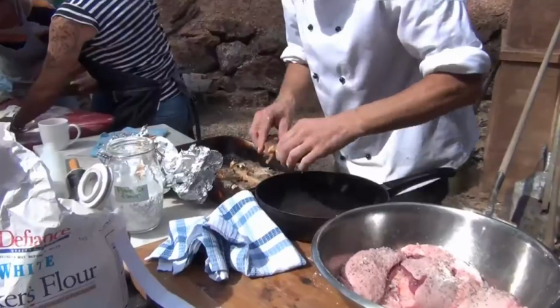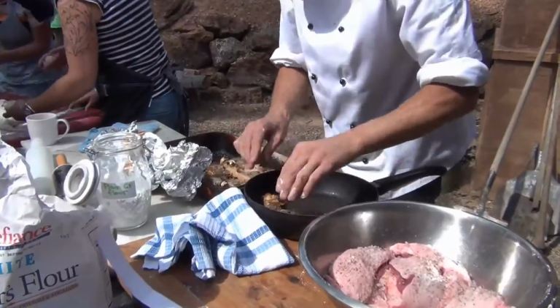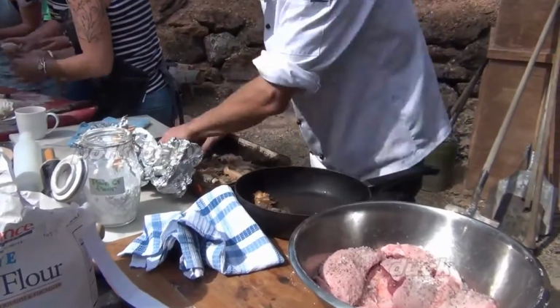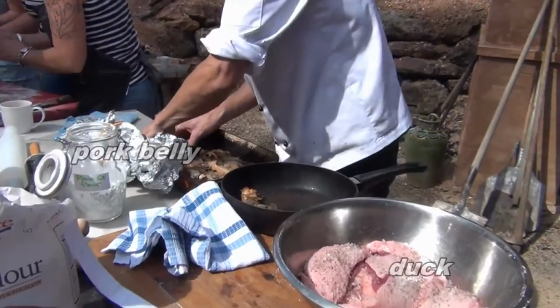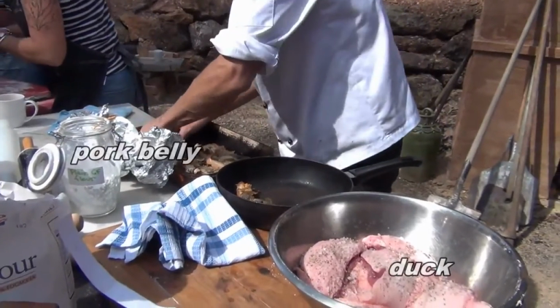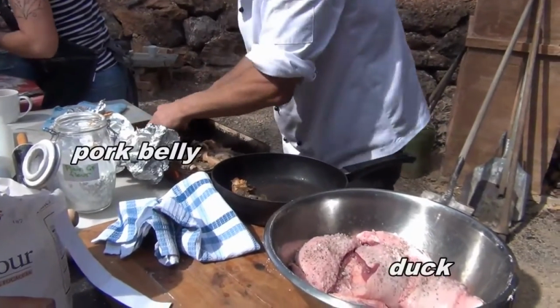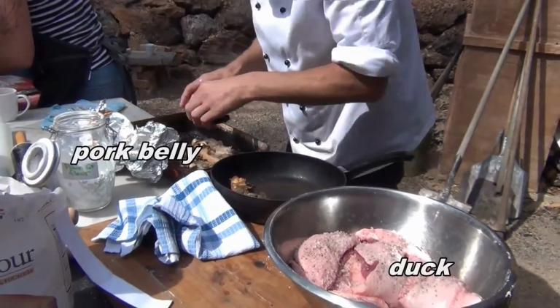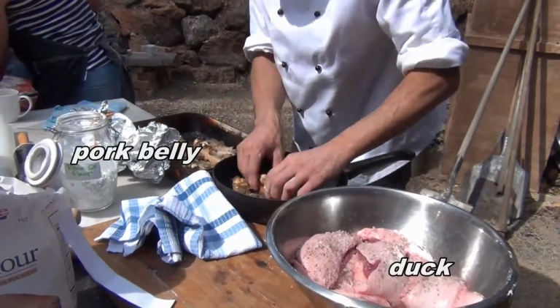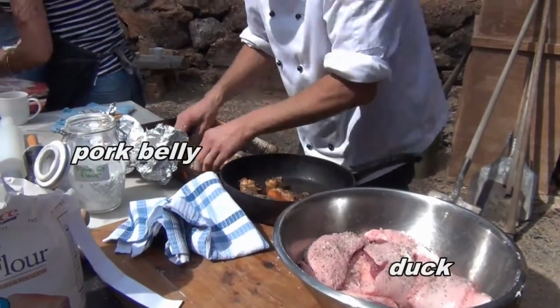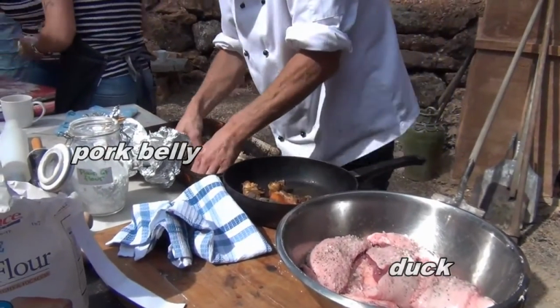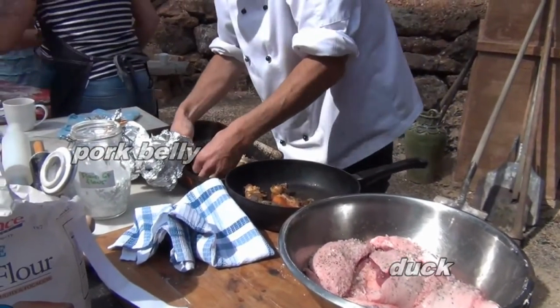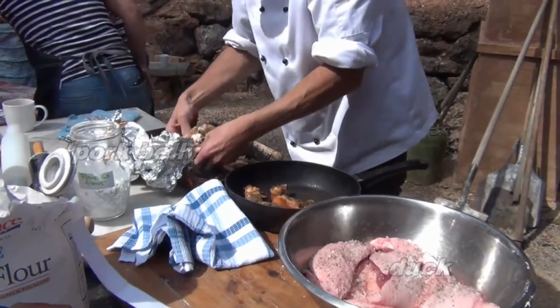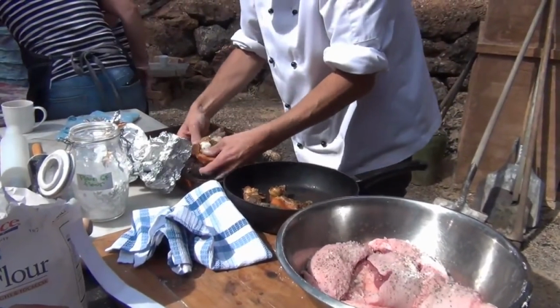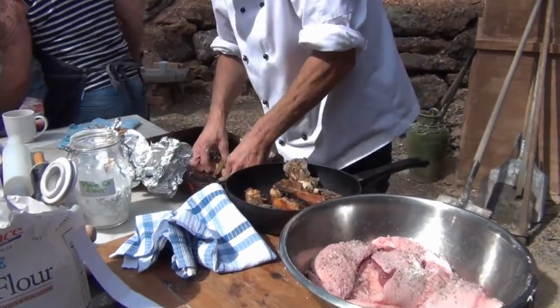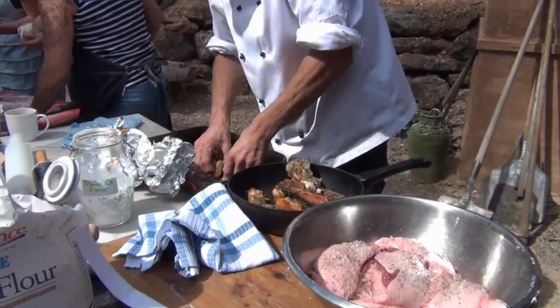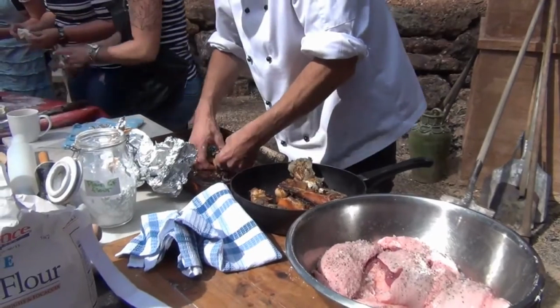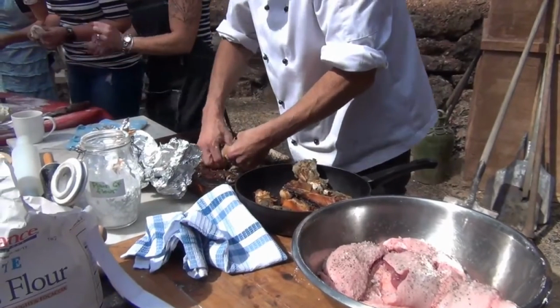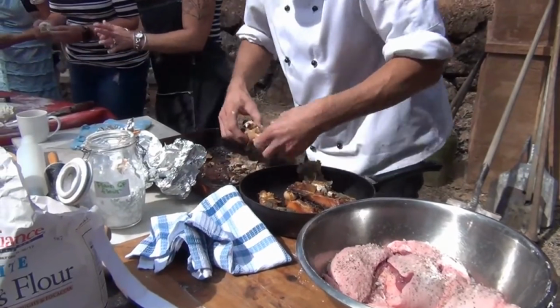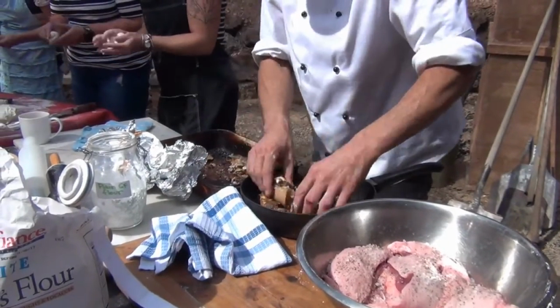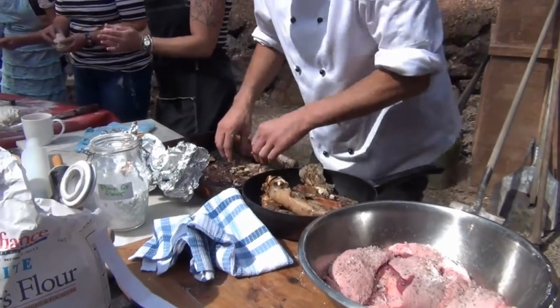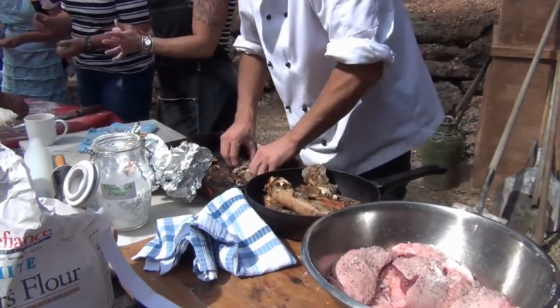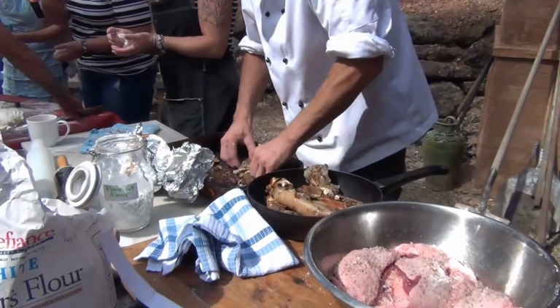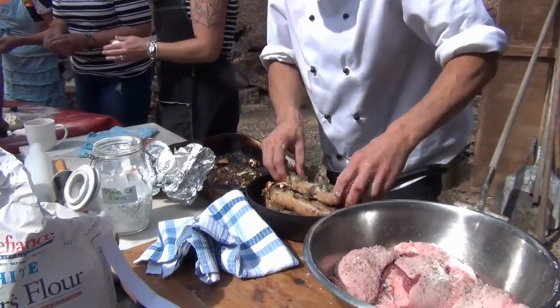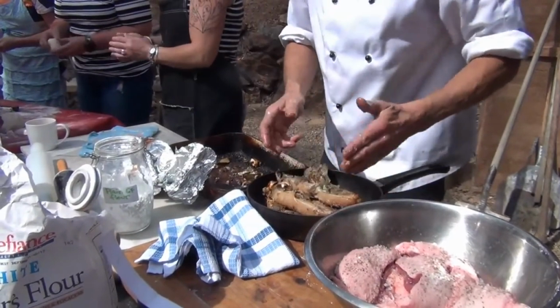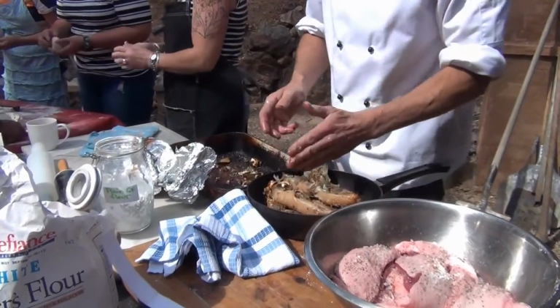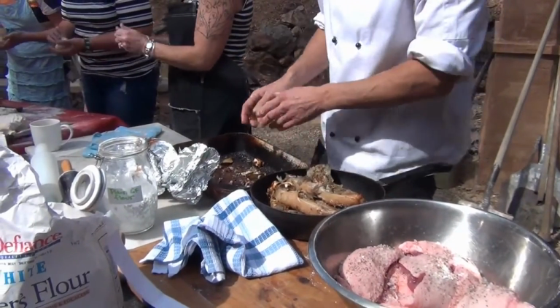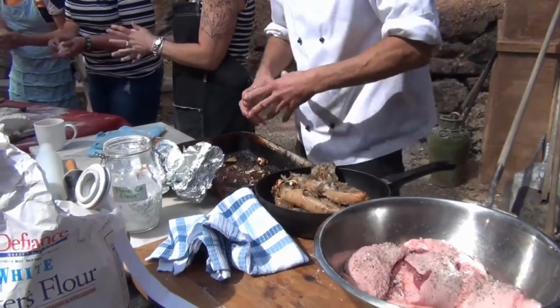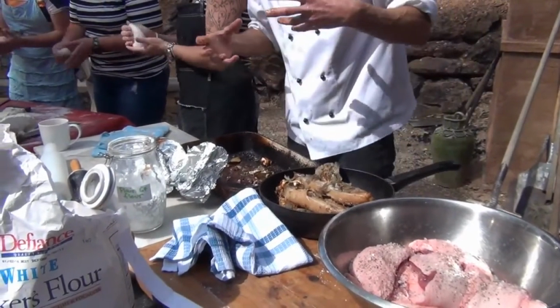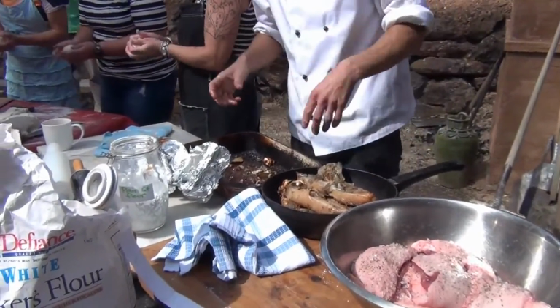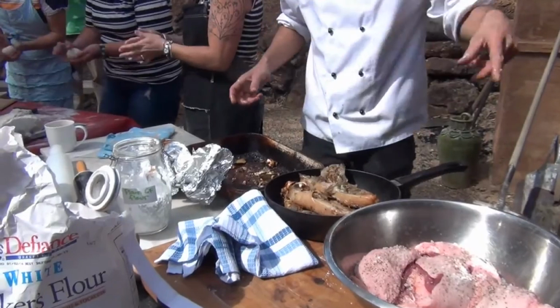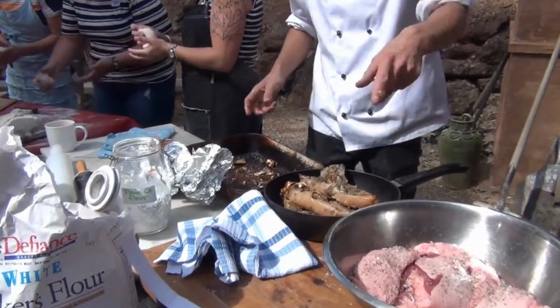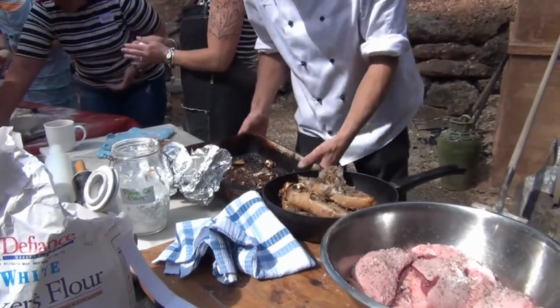This pork belly I just braised at home last night for a couple of hours with garlic and bay leaves. Cook that up in the oven, then just cut it into pieces — it'll all crisp up and we'll put that with the duck.